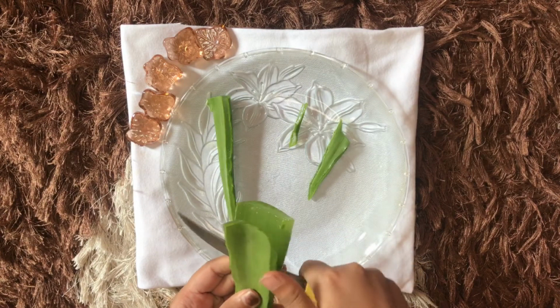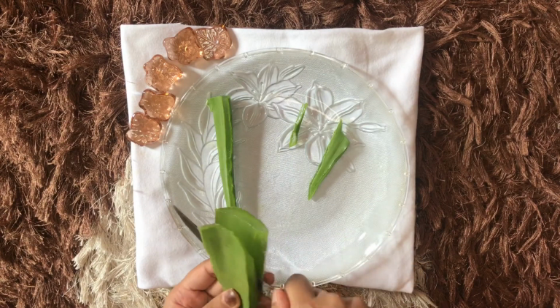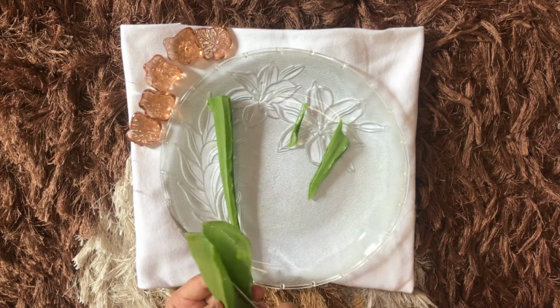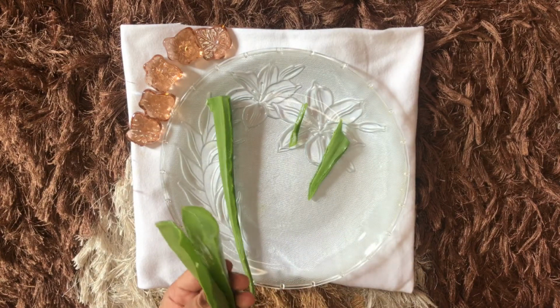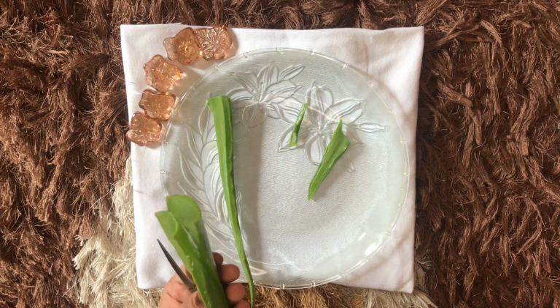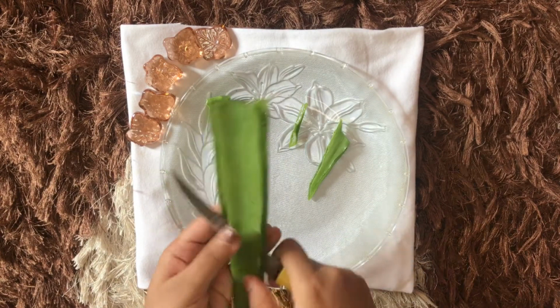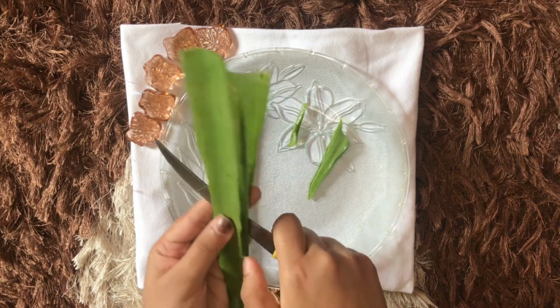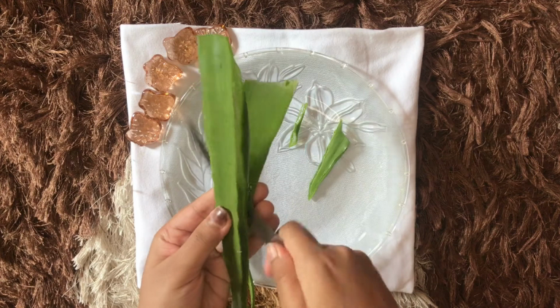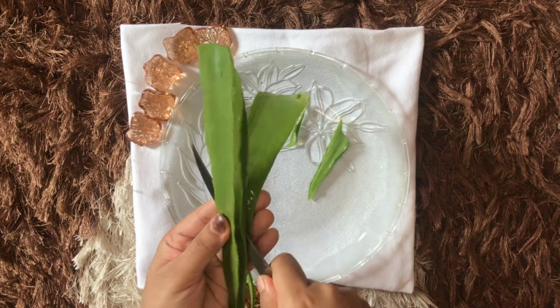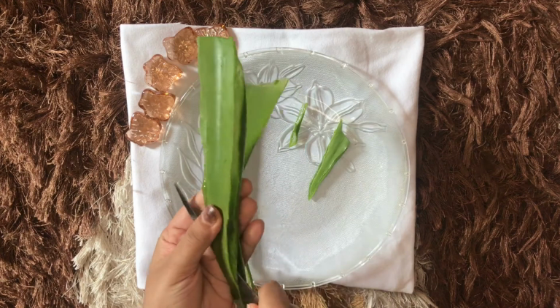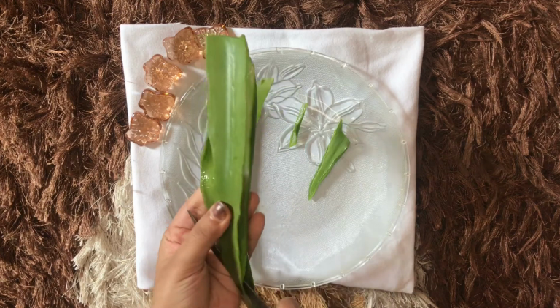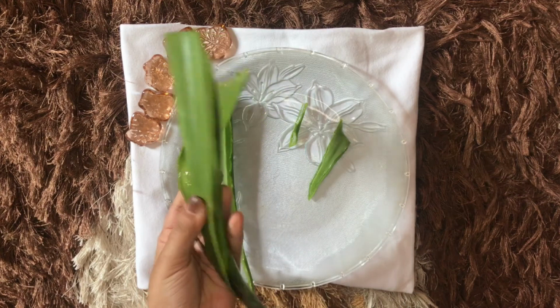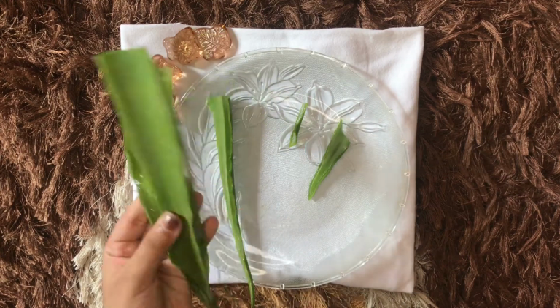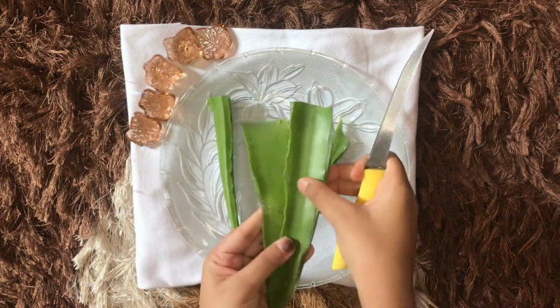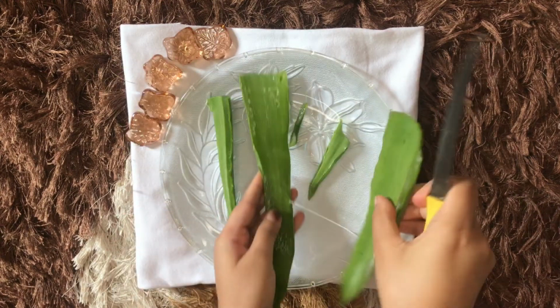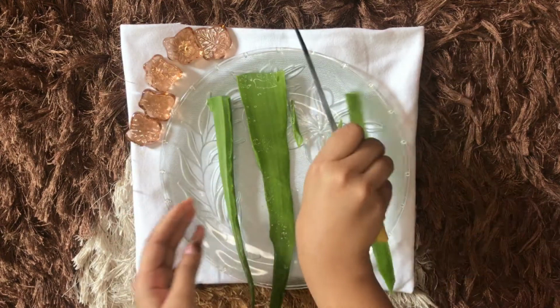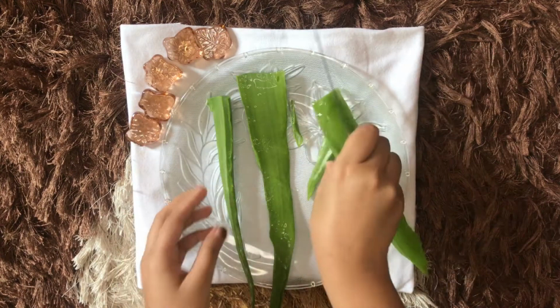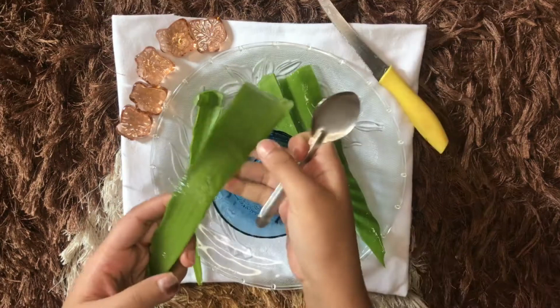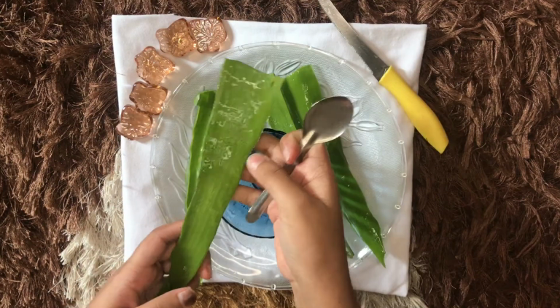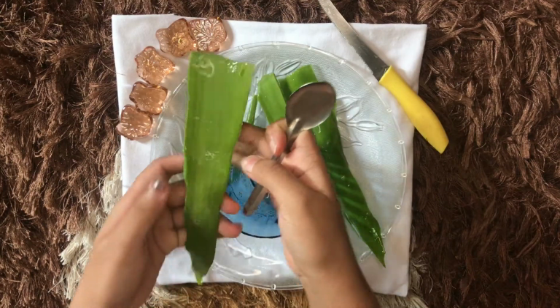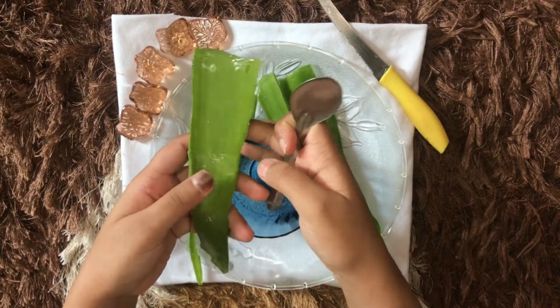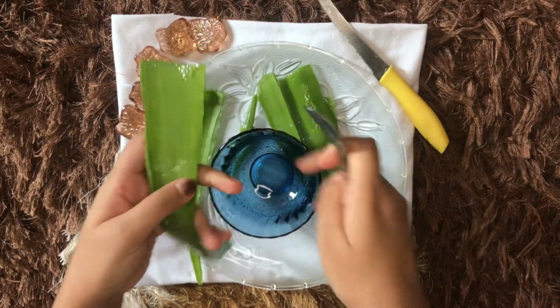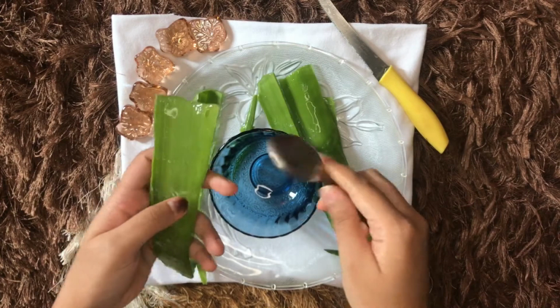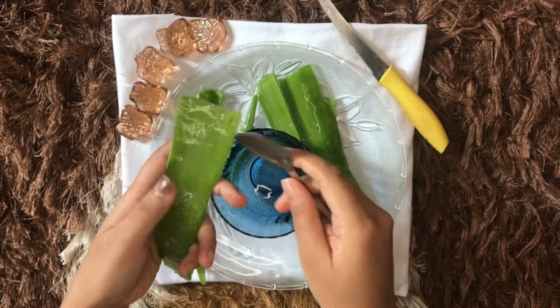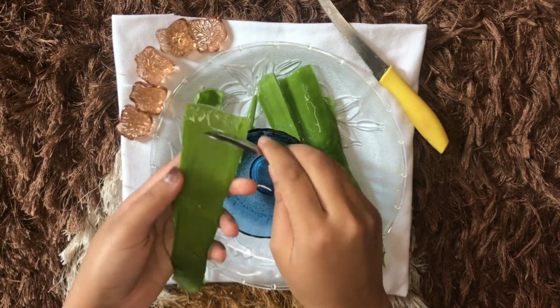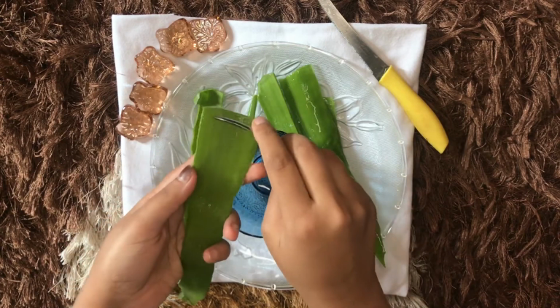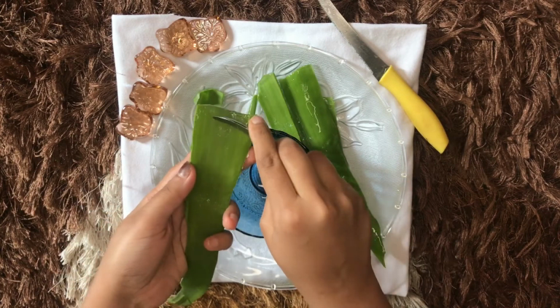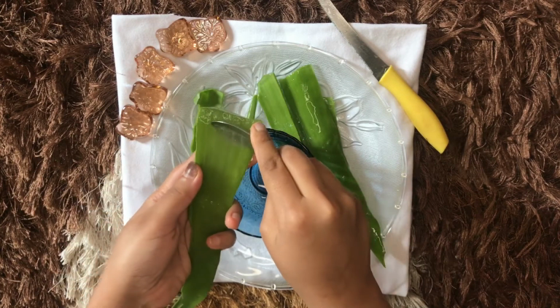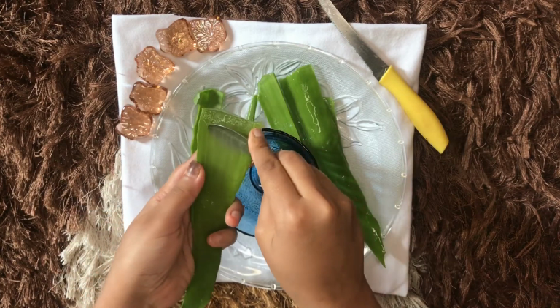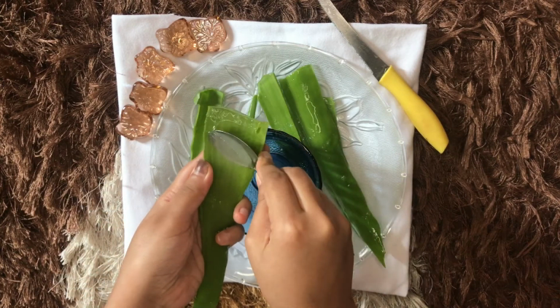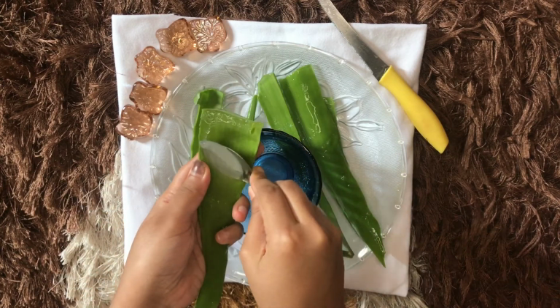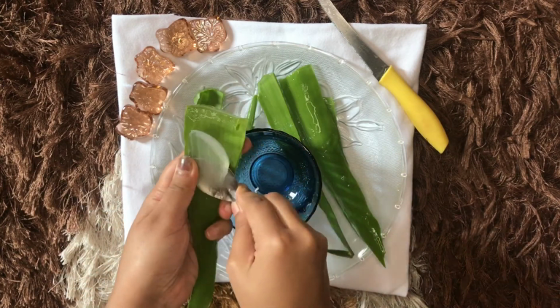Now I am dividing each aloe leaf into two parts in order to scrape out the gel easily. With the help of a sharp spoon, I am scraping out the gel from the leaves.